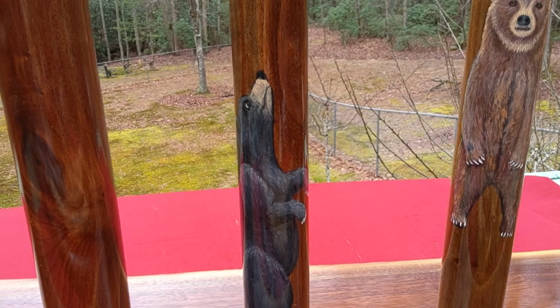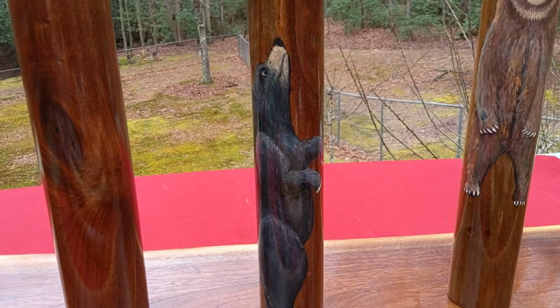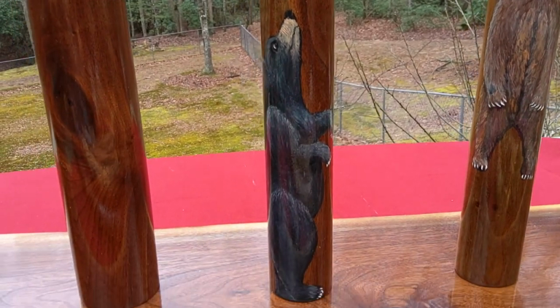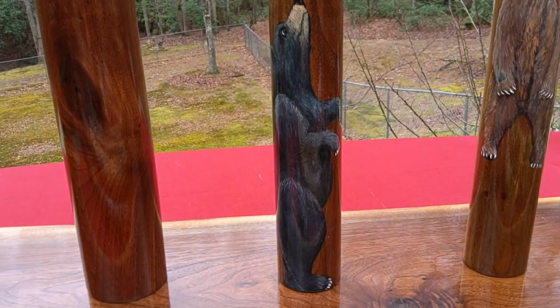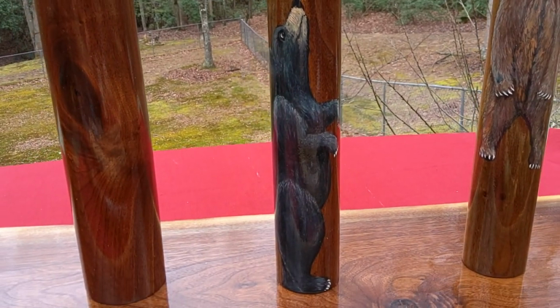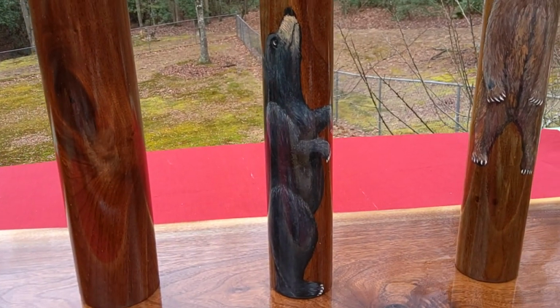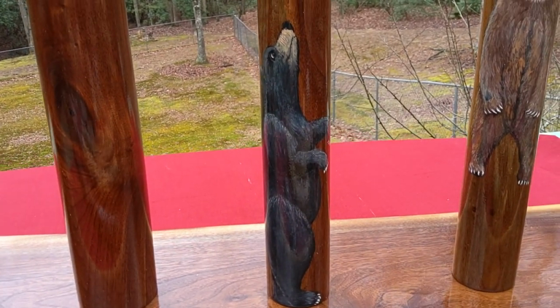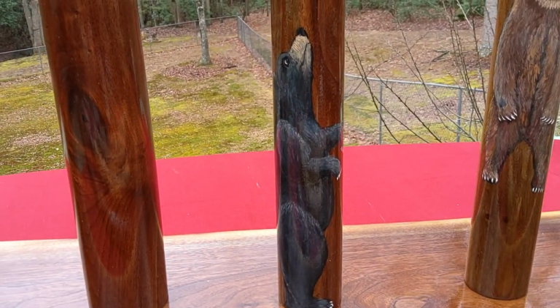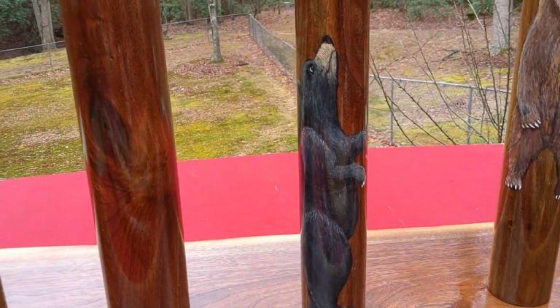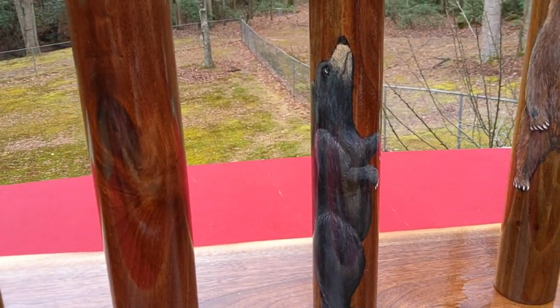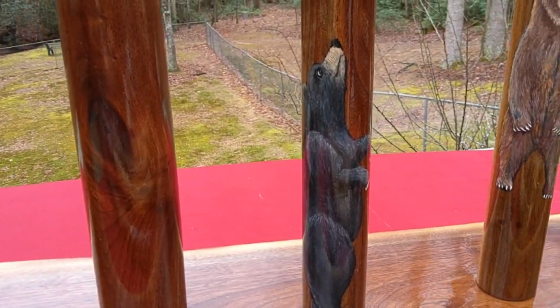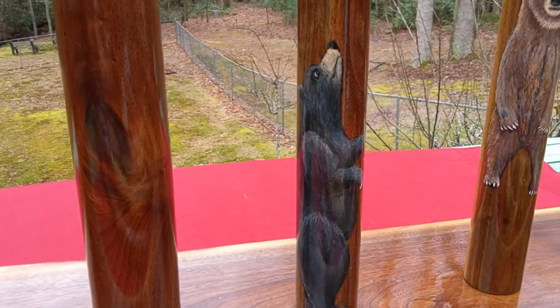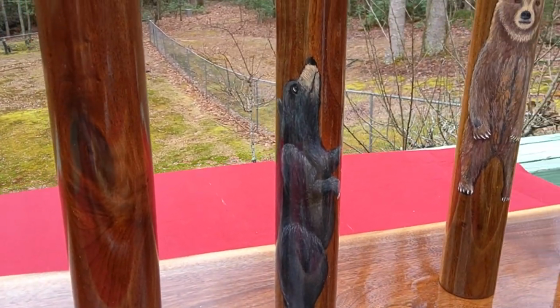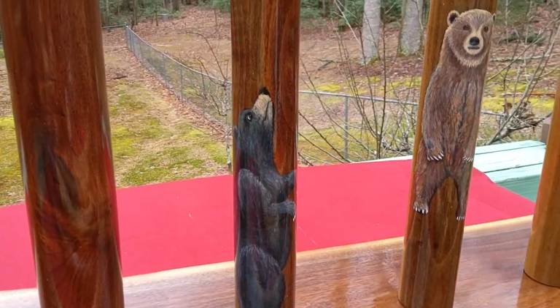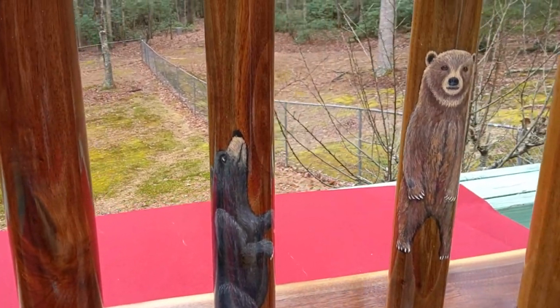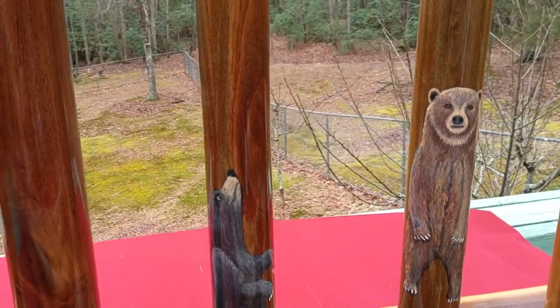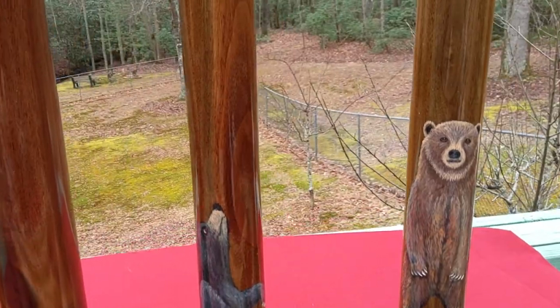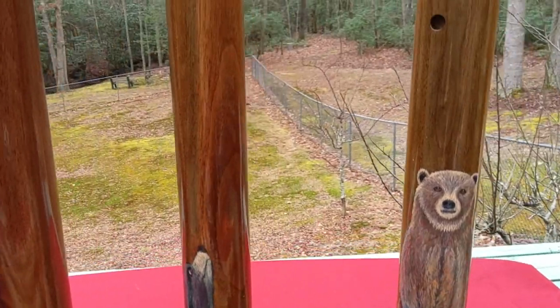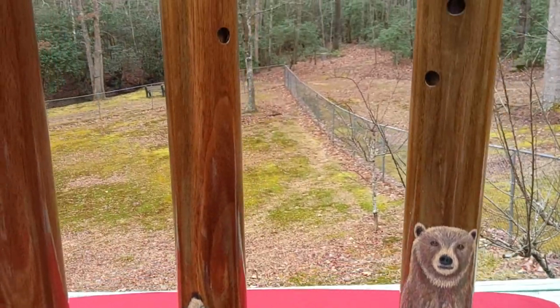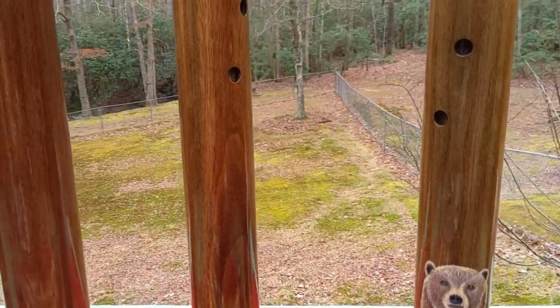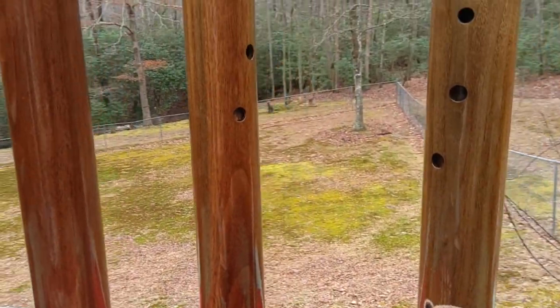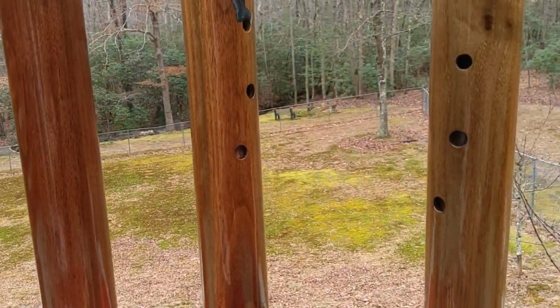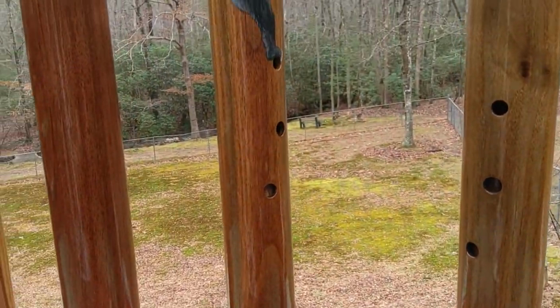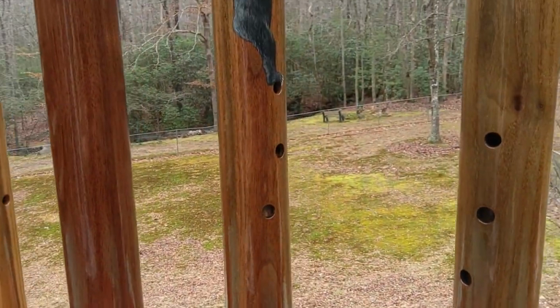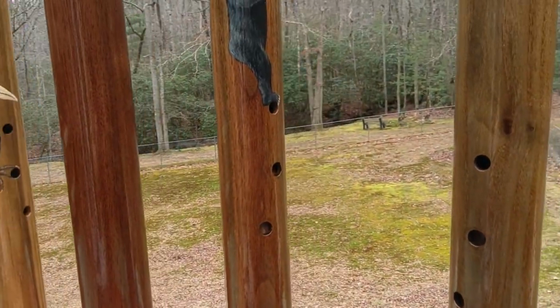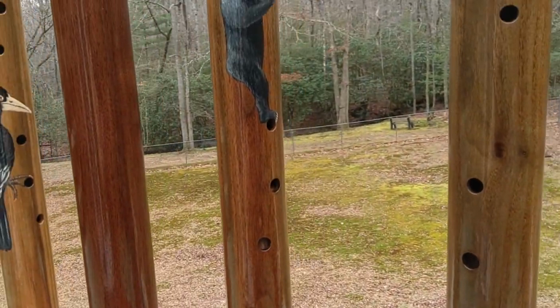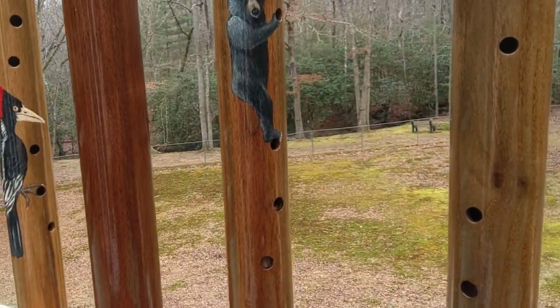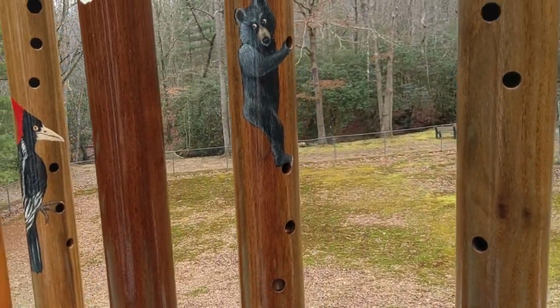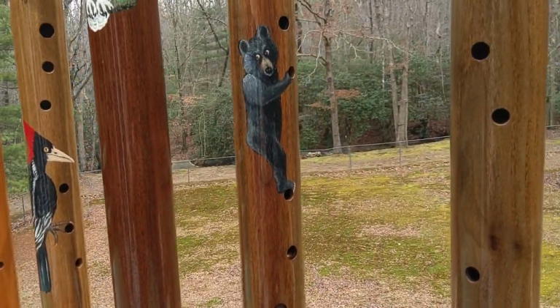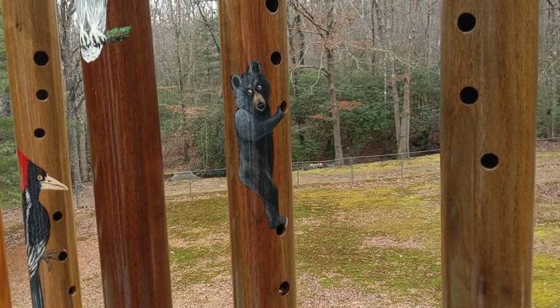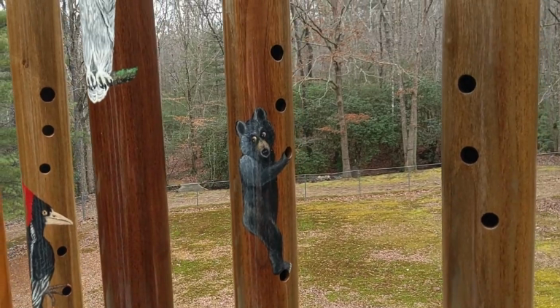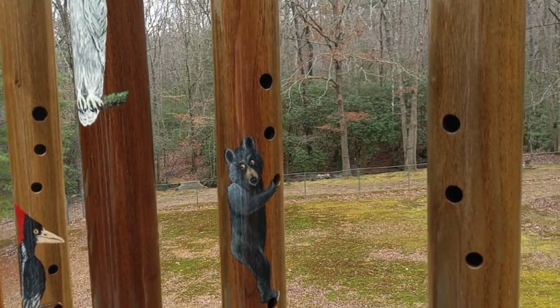Here's mama bear, staring up at our cubs climbing up the holes — very cute.